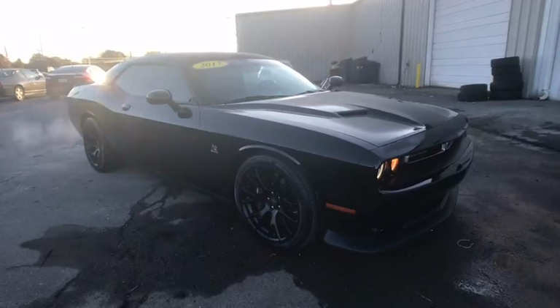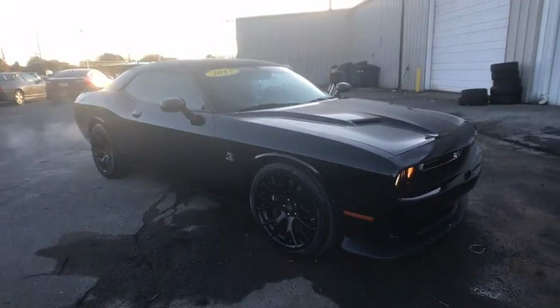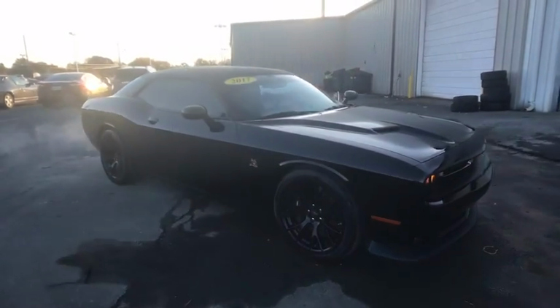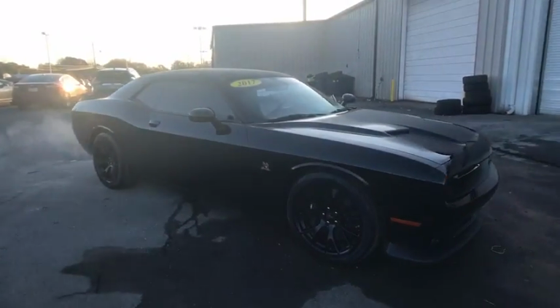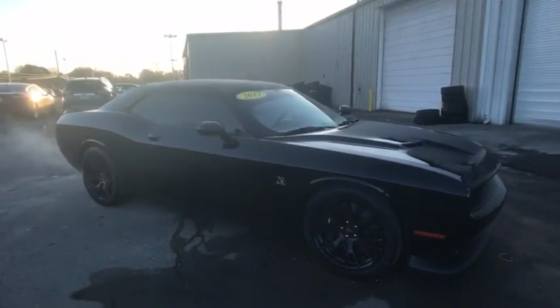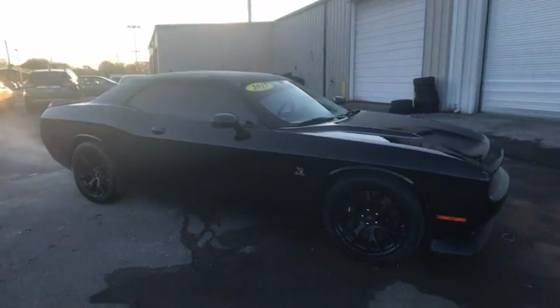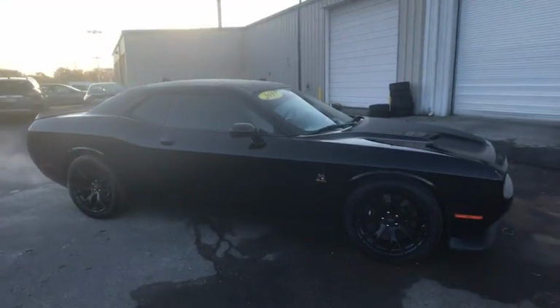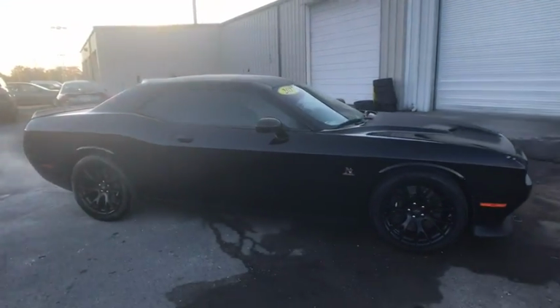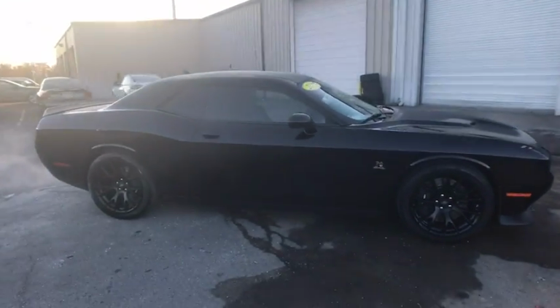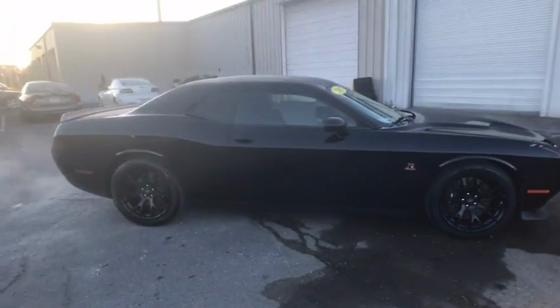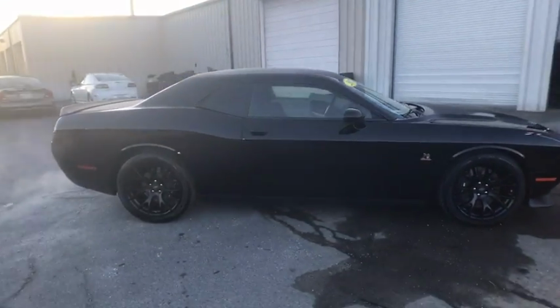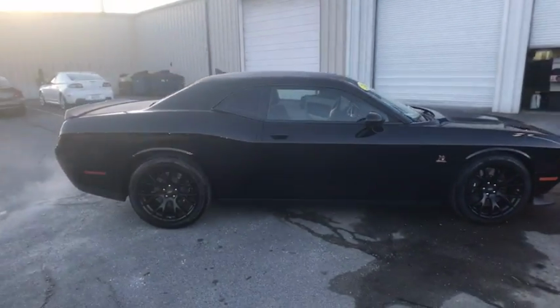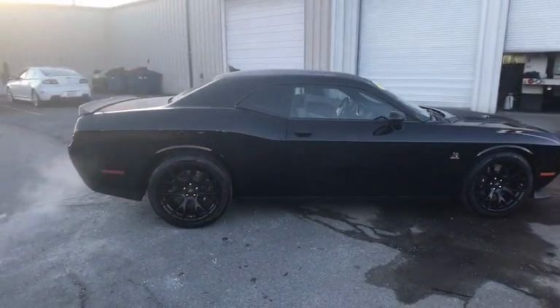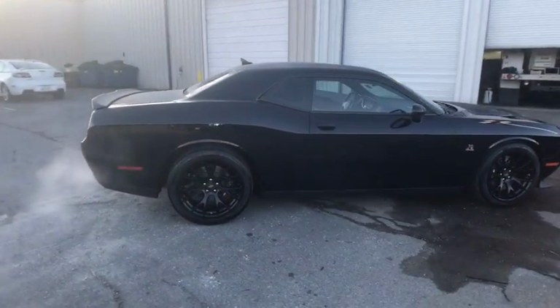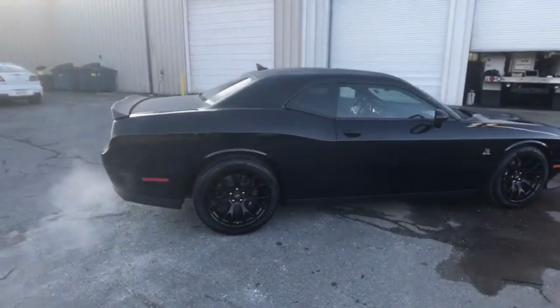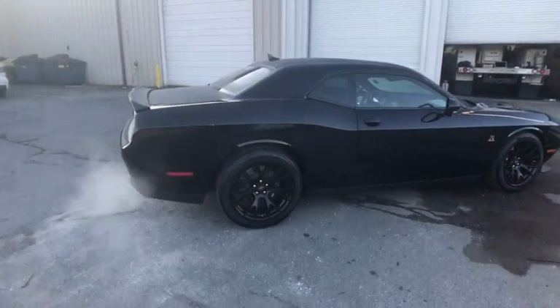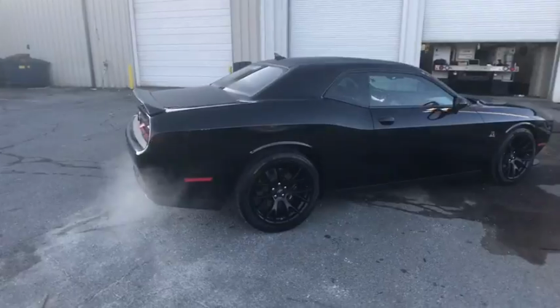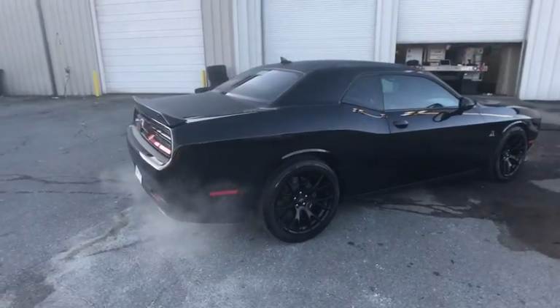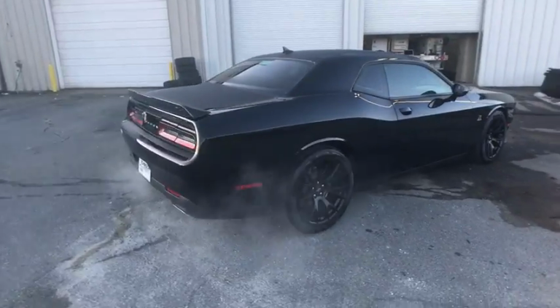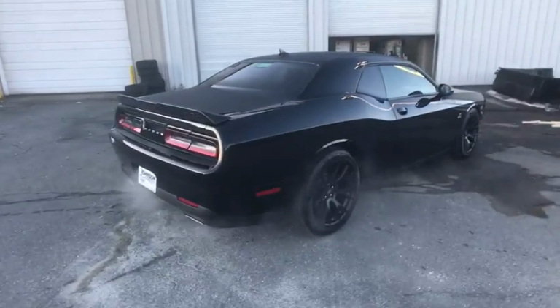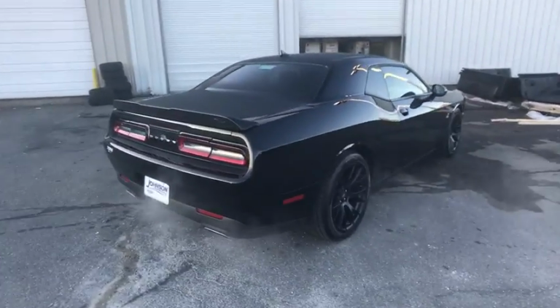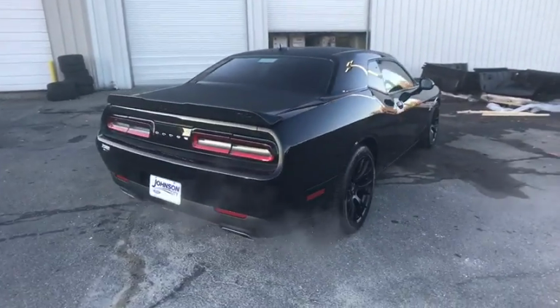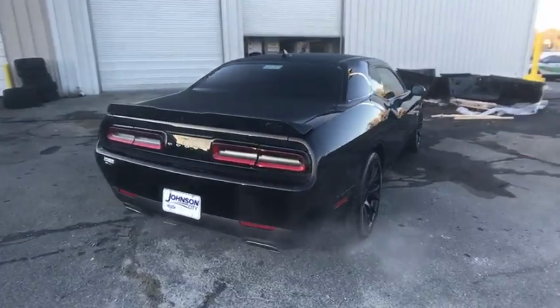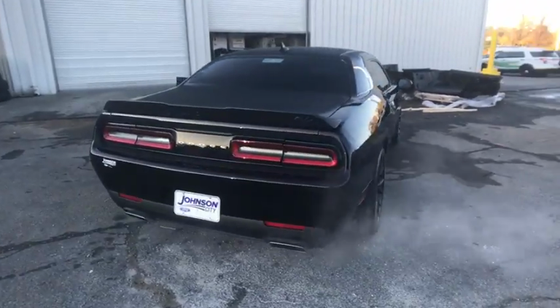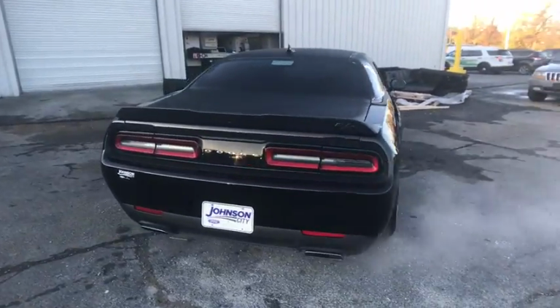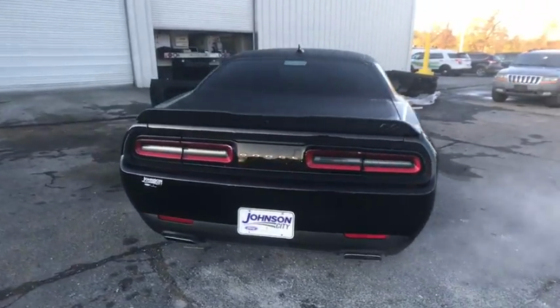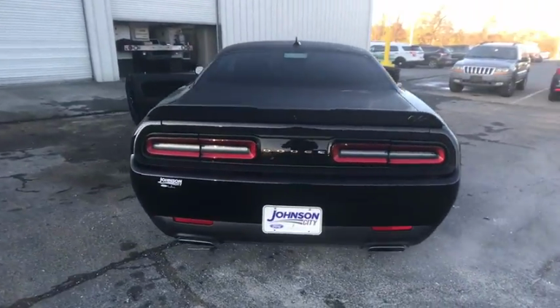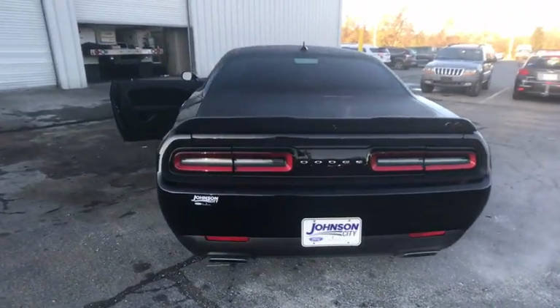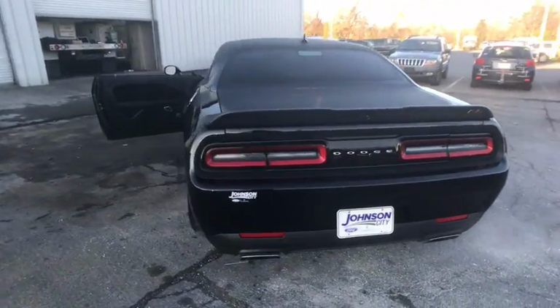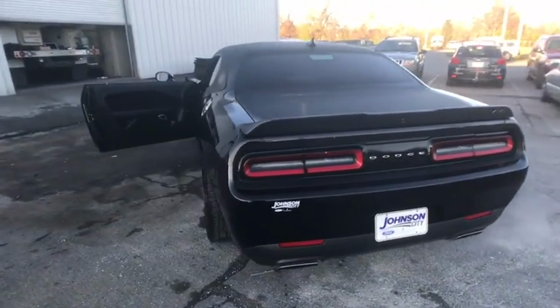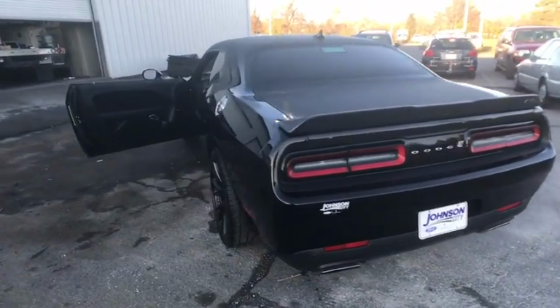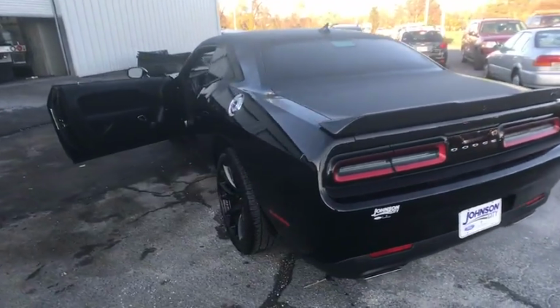The 2017 Dodge Challenger, rated most appealing mid-sized sport car by J.D. Power & Associates, delivers on style and performance.